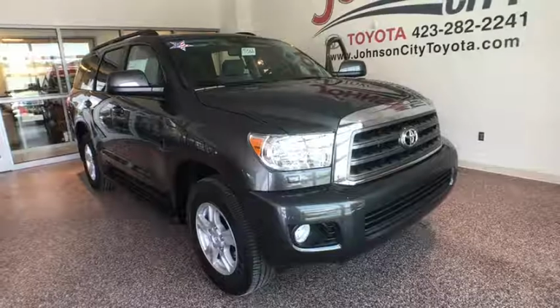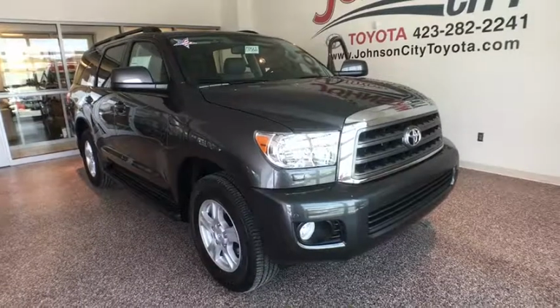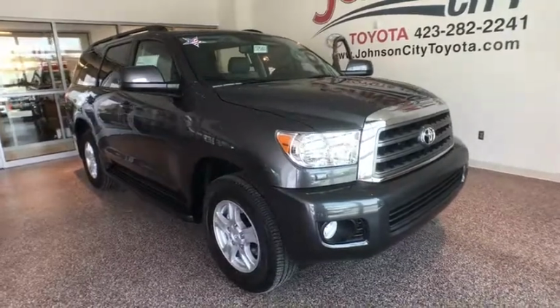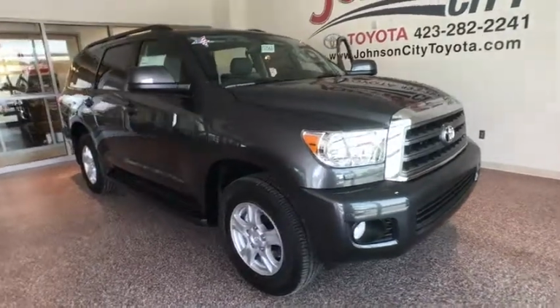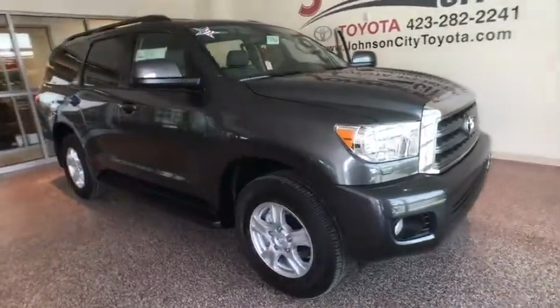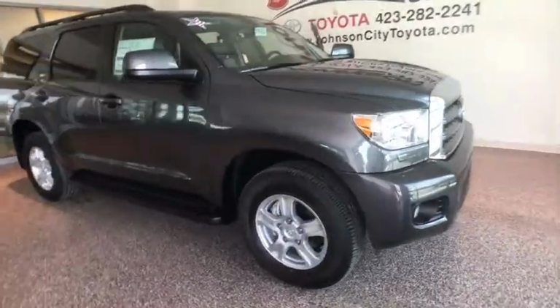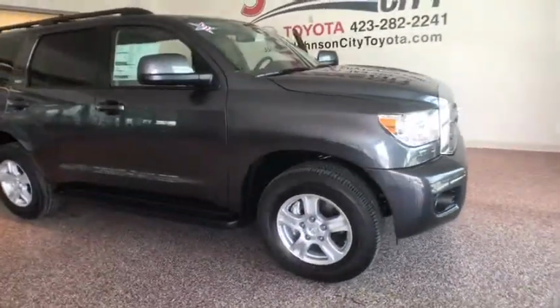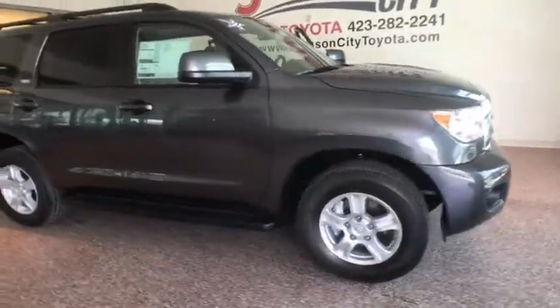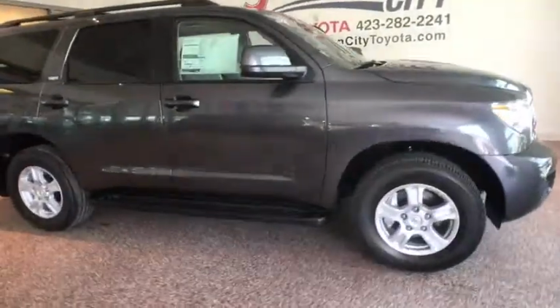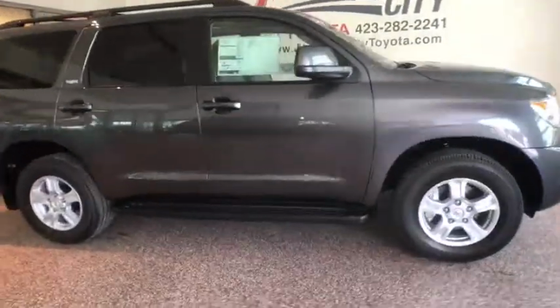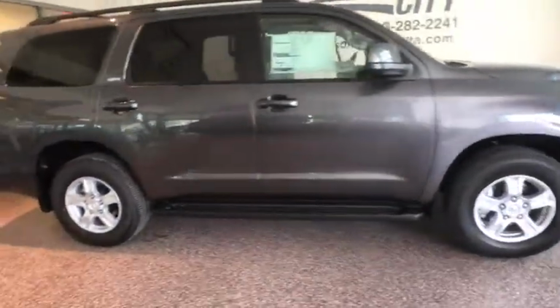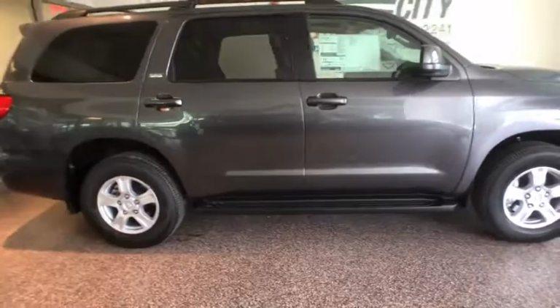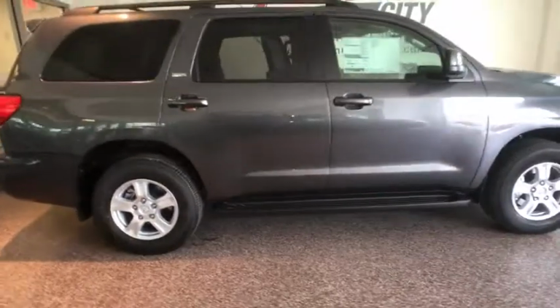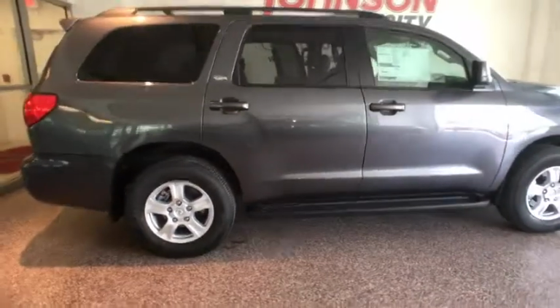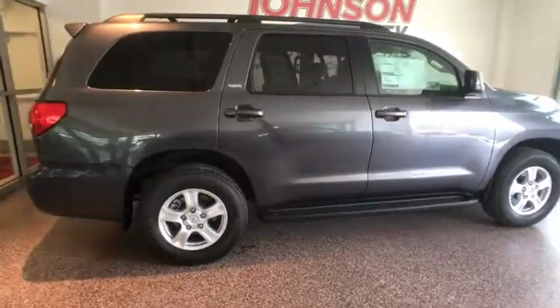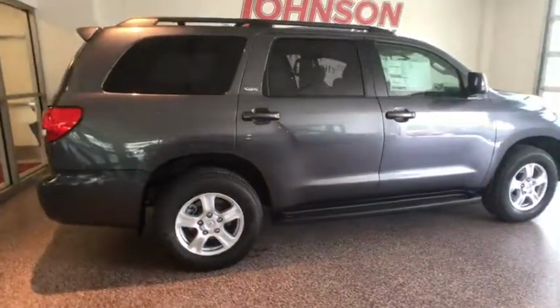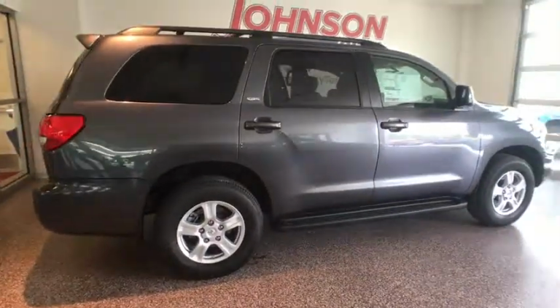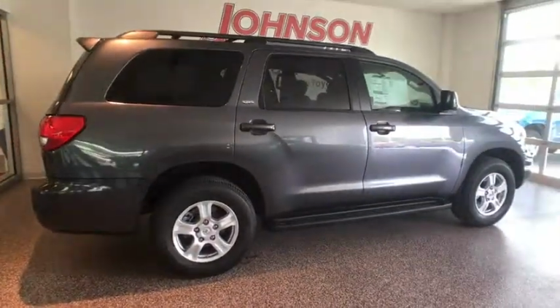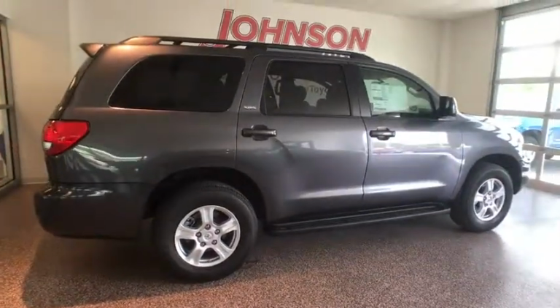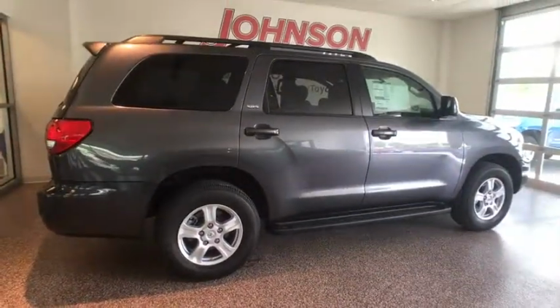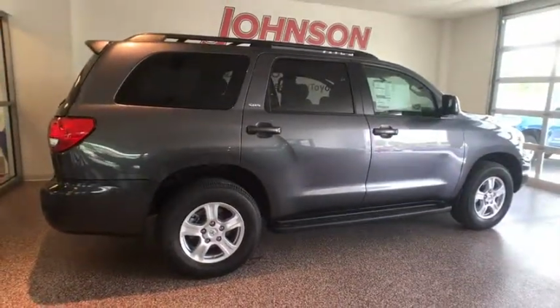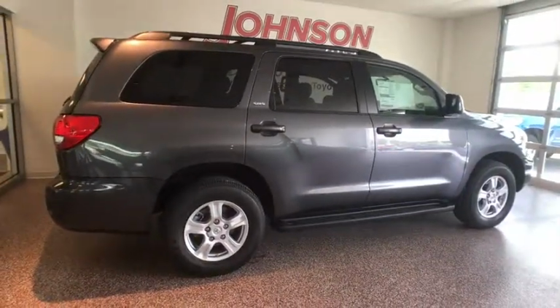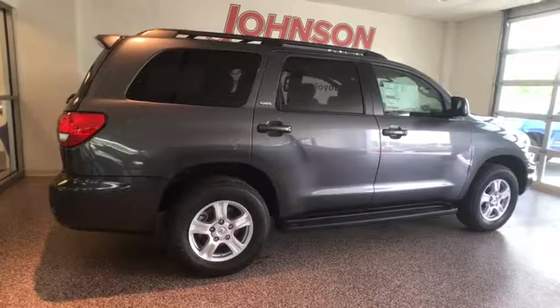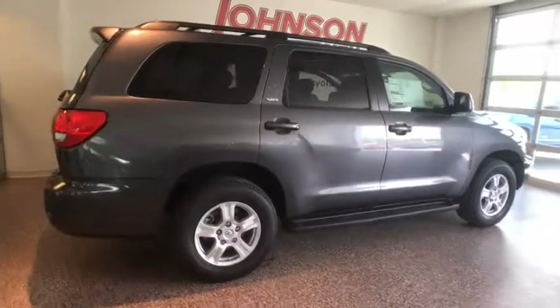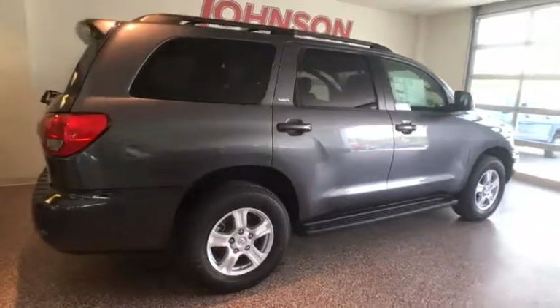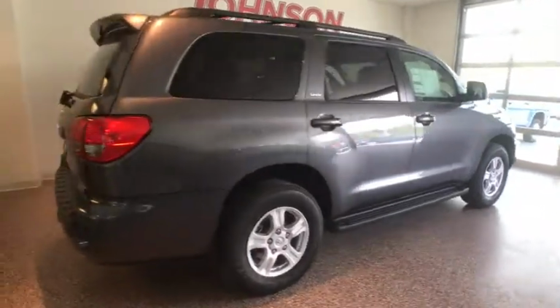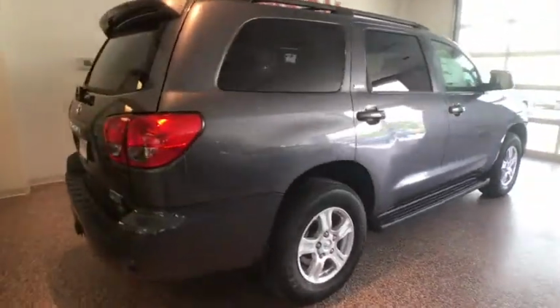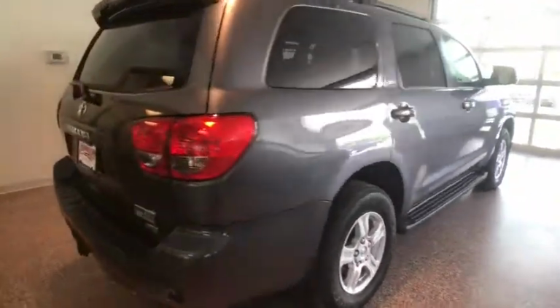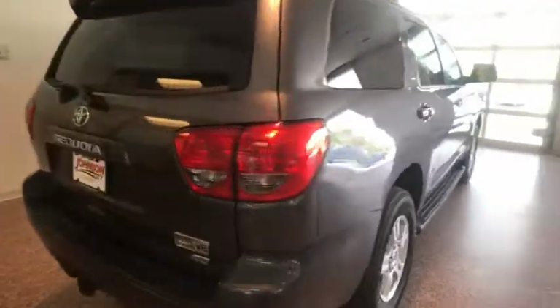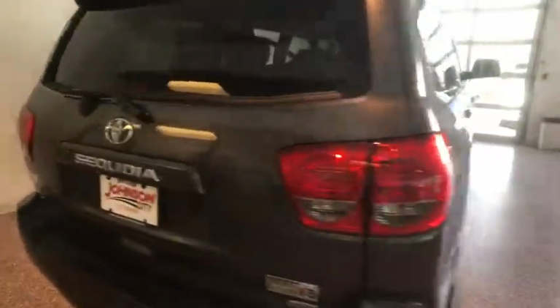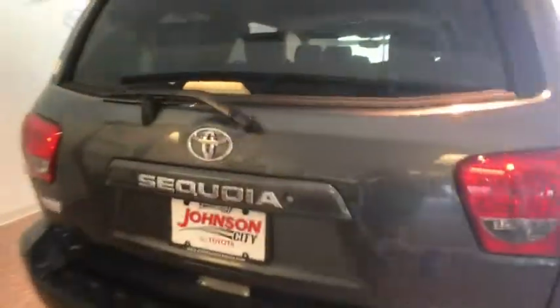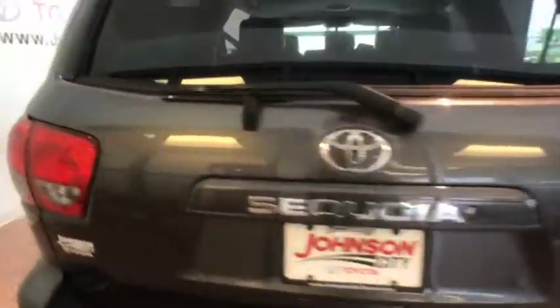The 2017 Toyota Sequoia. Sequoia is perfect for any adventure, offering spacious comfort and style for up to eight passengers. With Sequoia, peace of mind comes standard with eight airbags, including an all-row side curtain airbag.